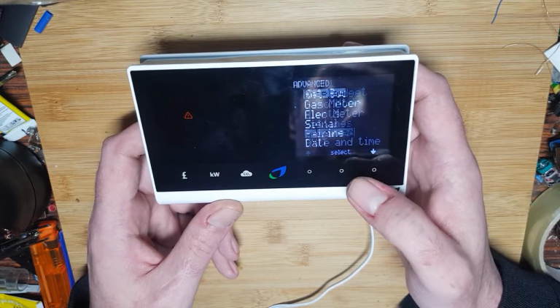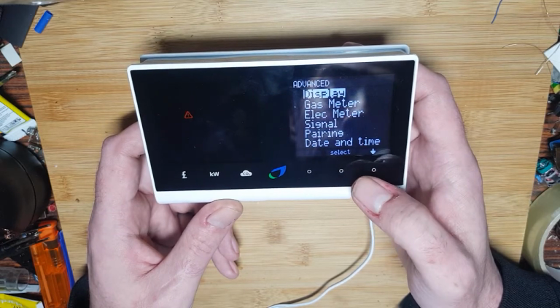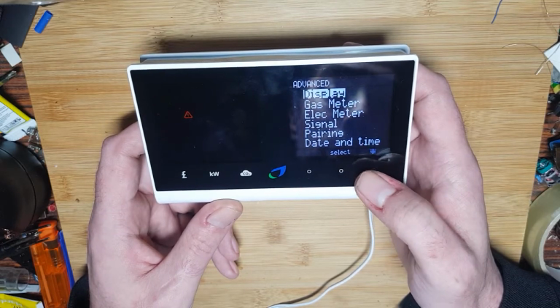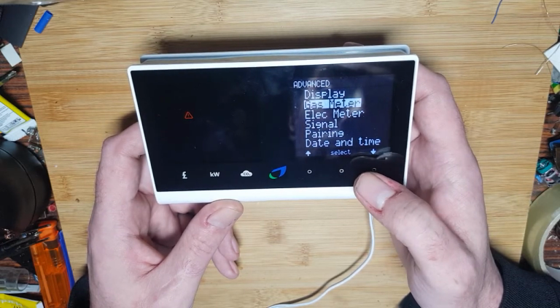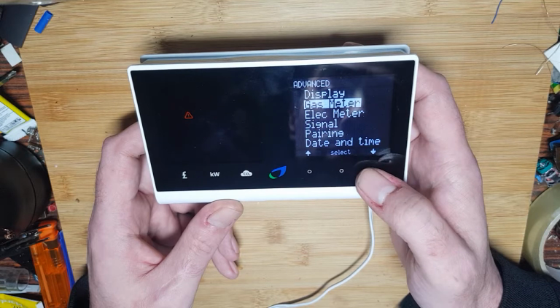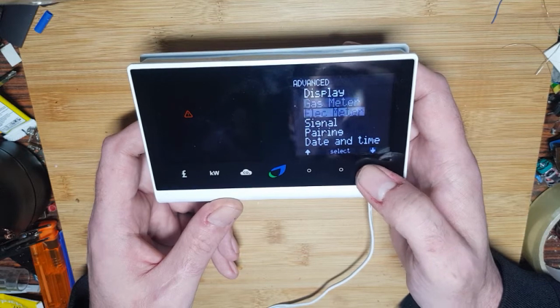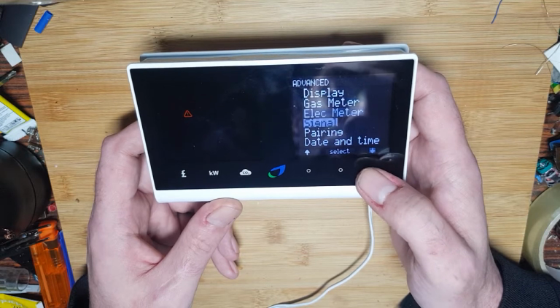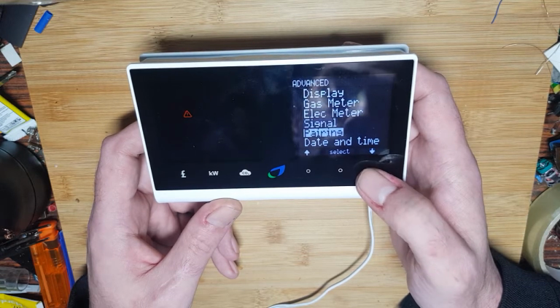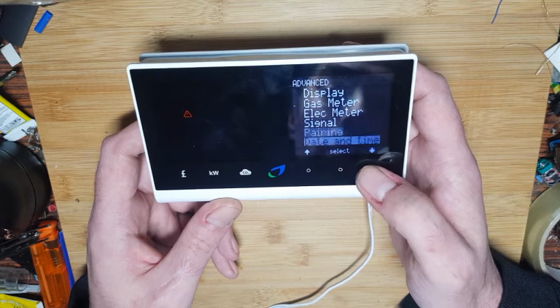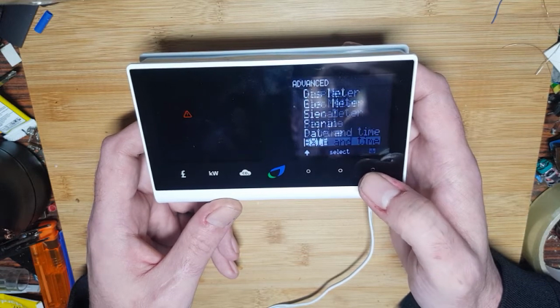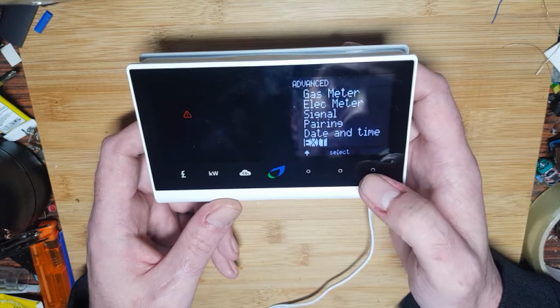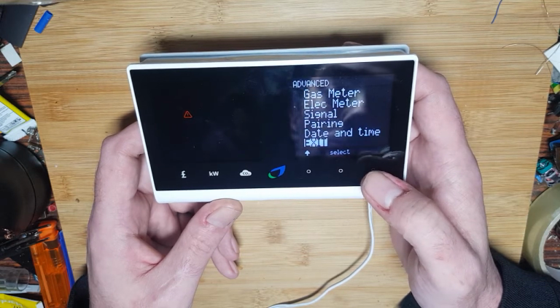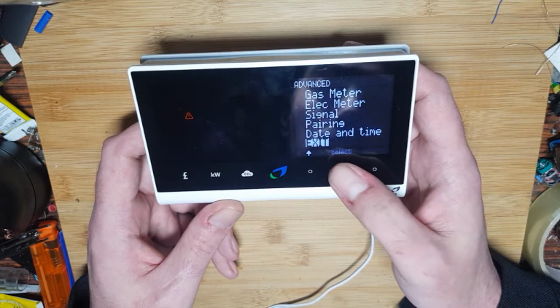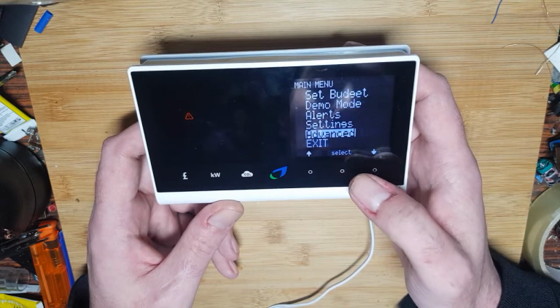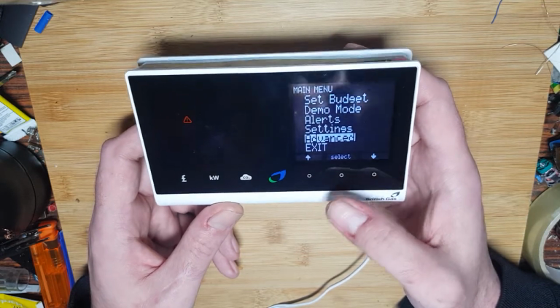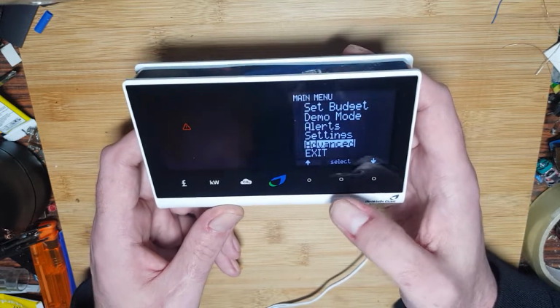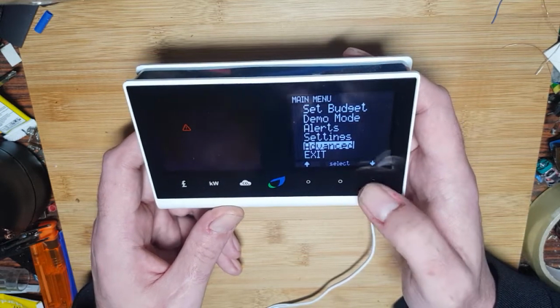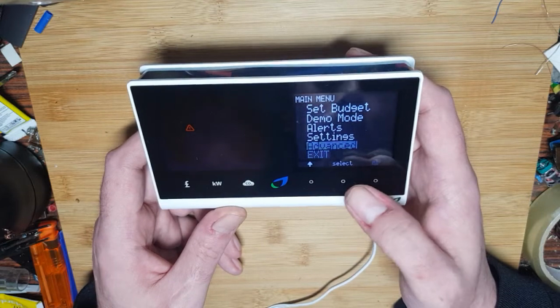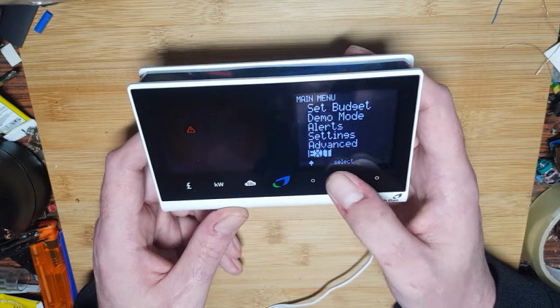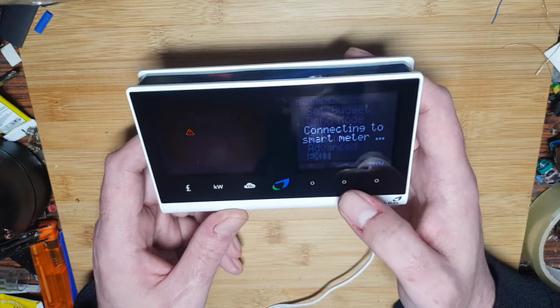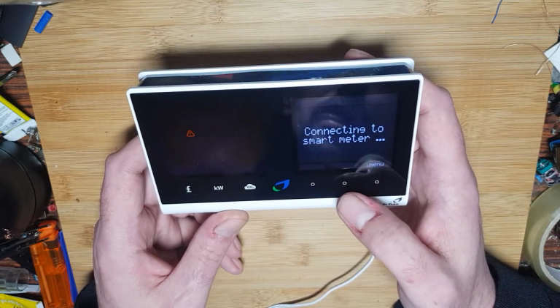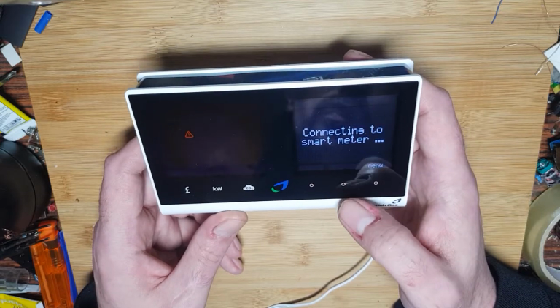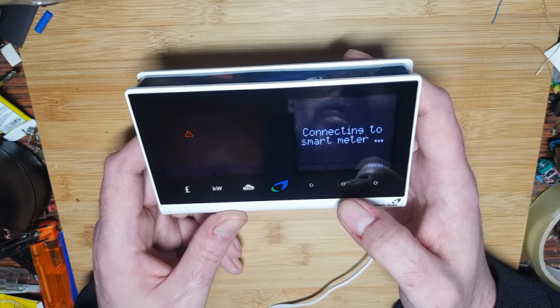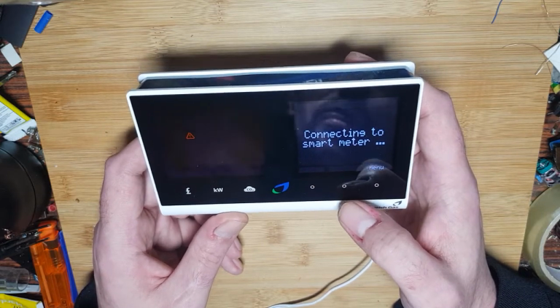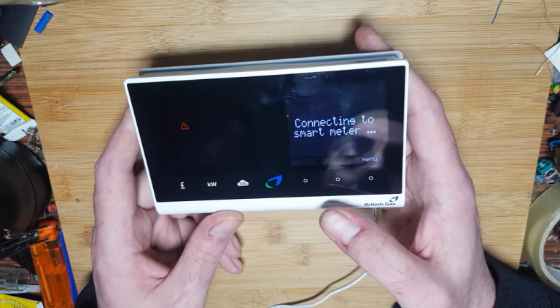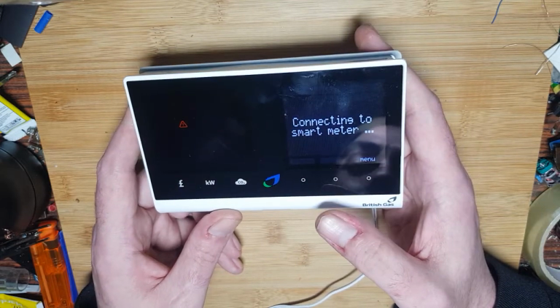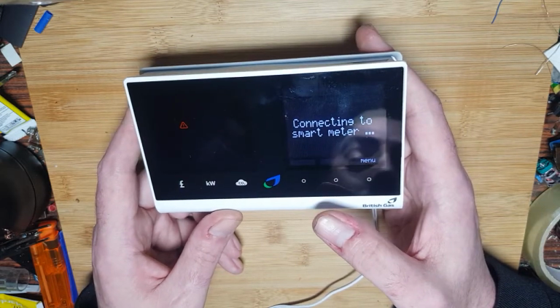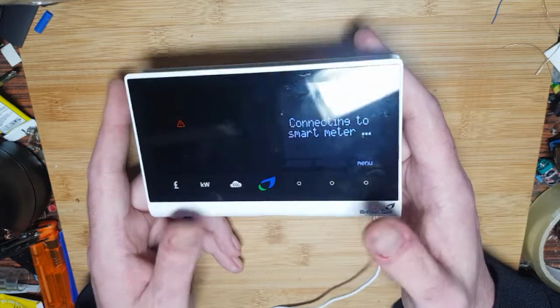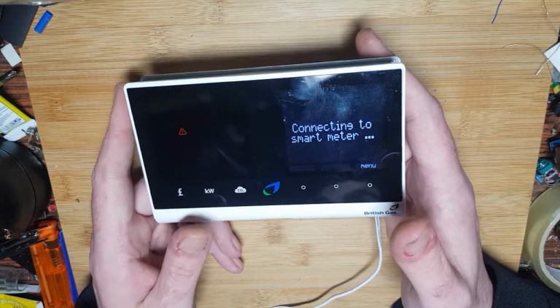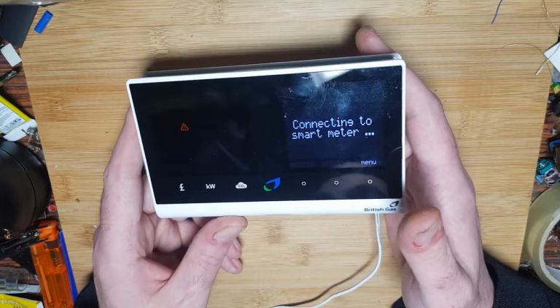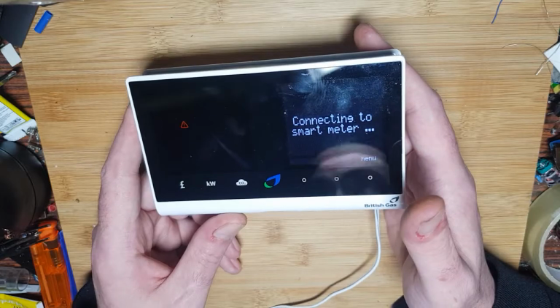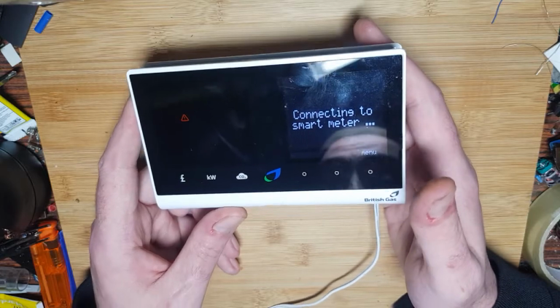Select for advanced — let's see odds and sods. It'd be pretty cool if we could hack these for free electricity or gas or something — ha! It's connecting to the smart meter. It'll never connect because there's nothing there for it to connect to.